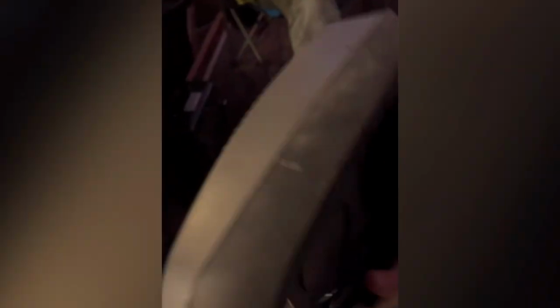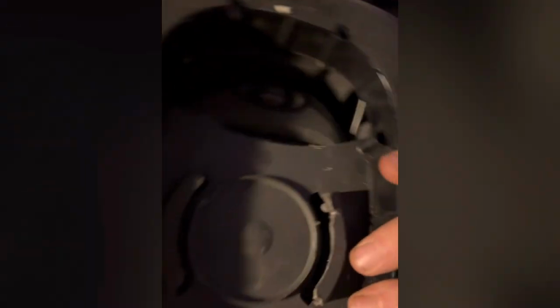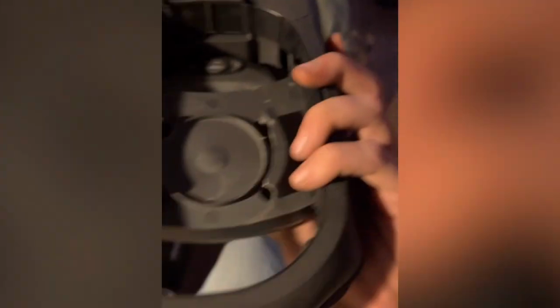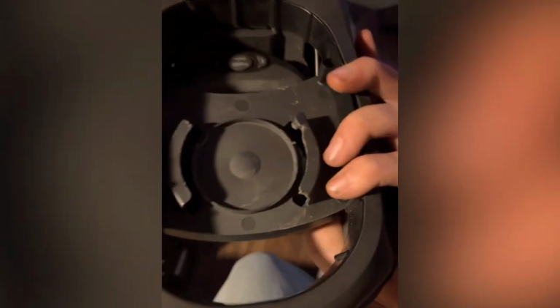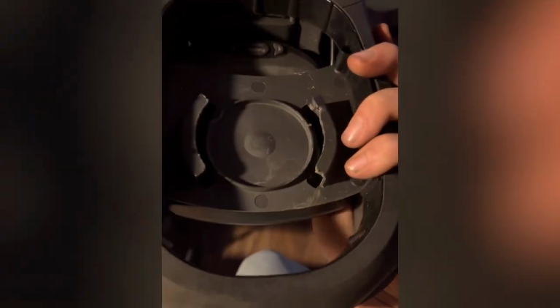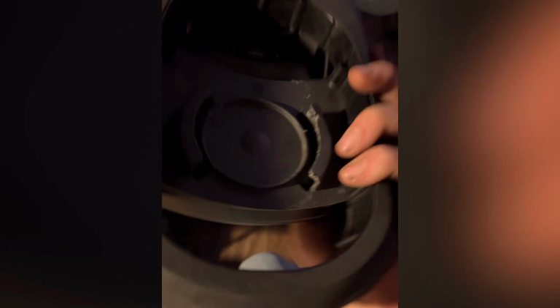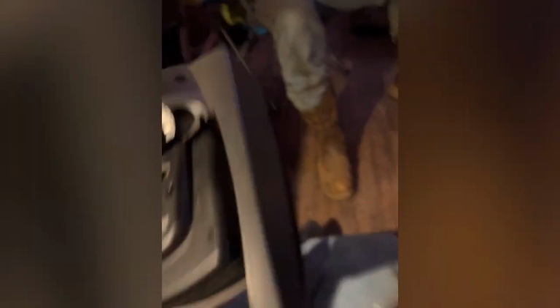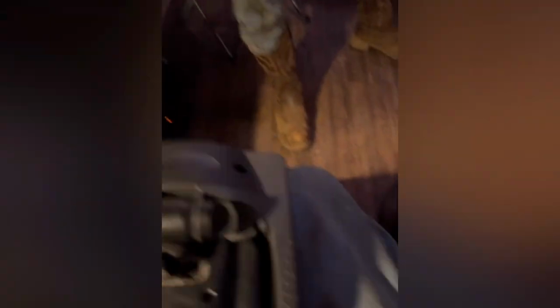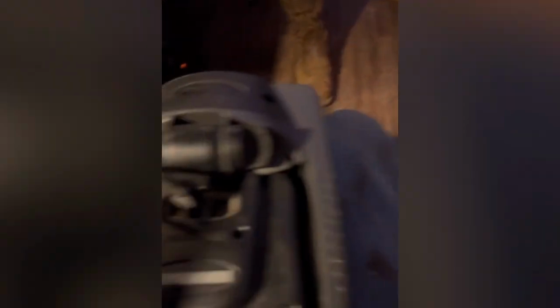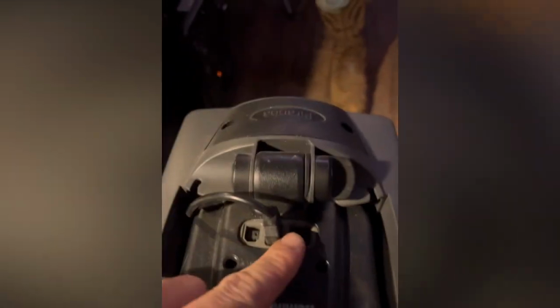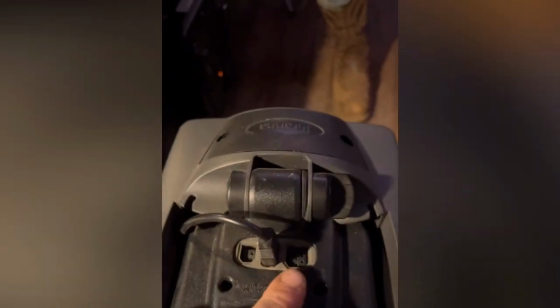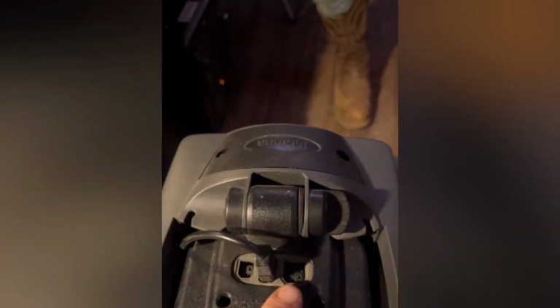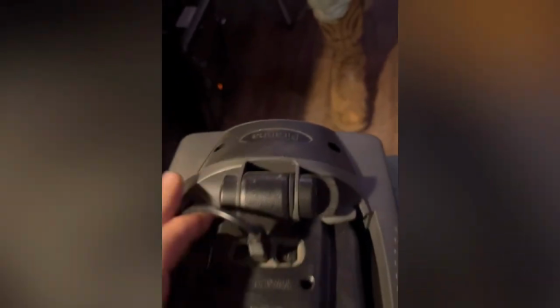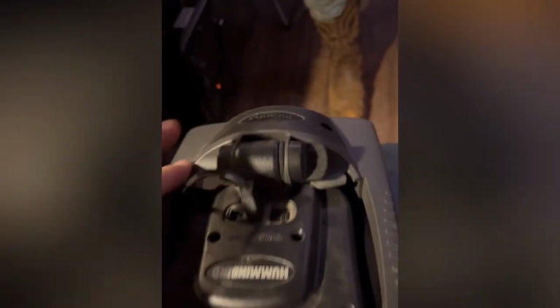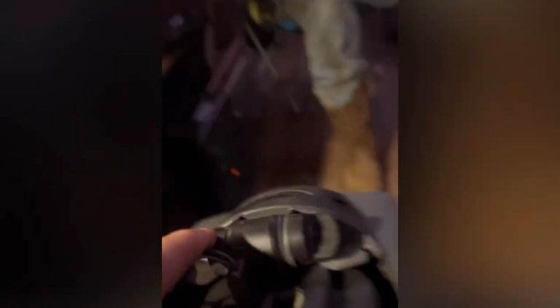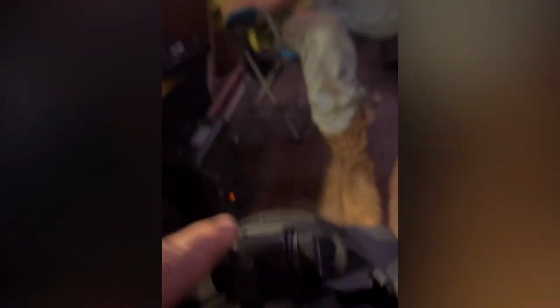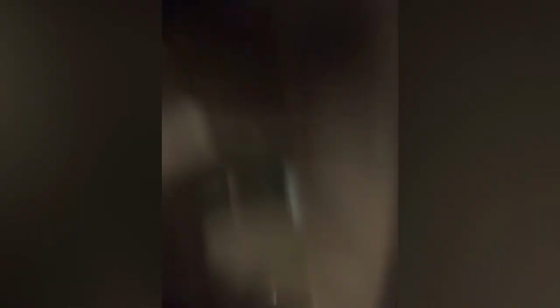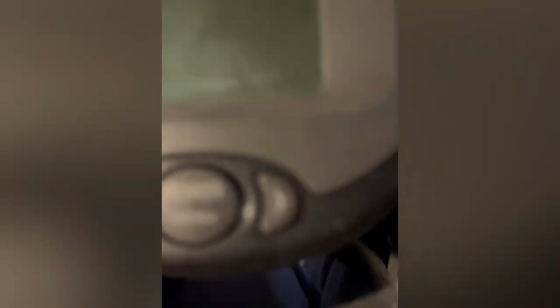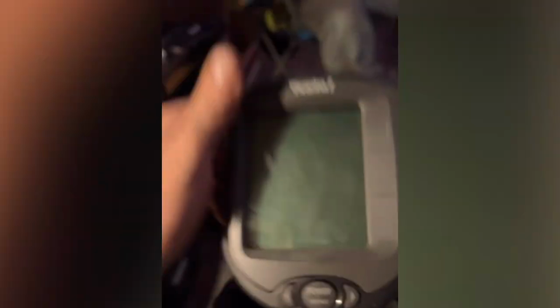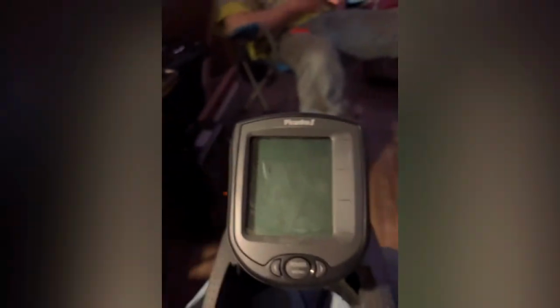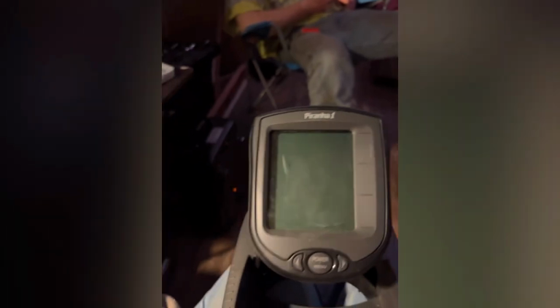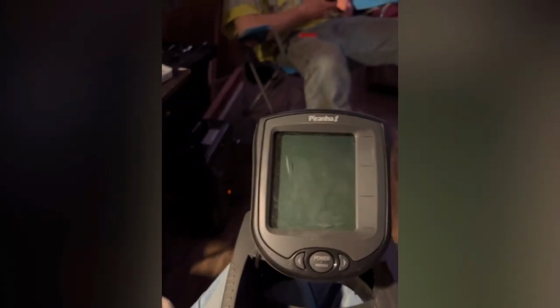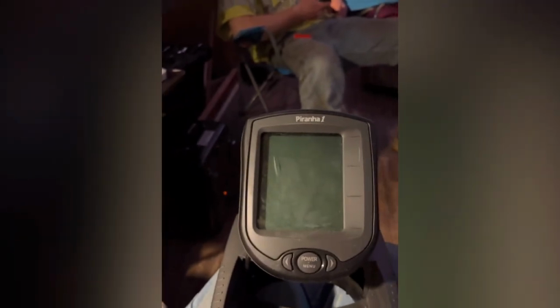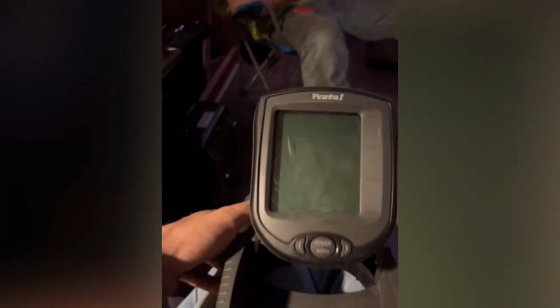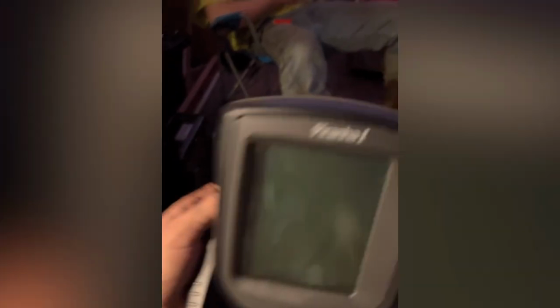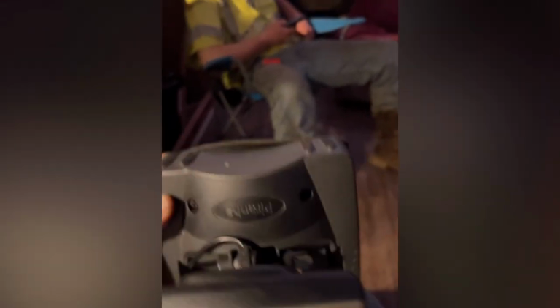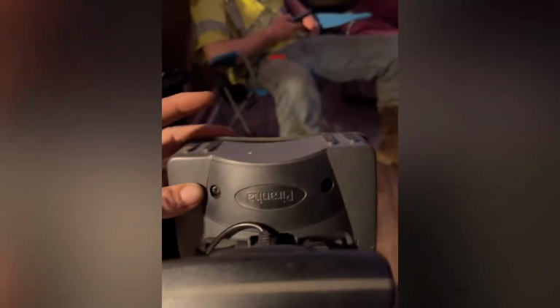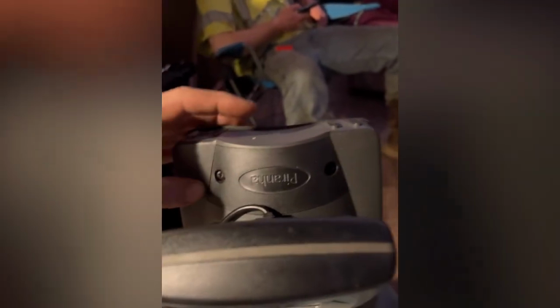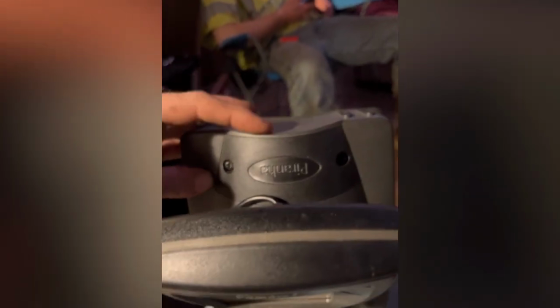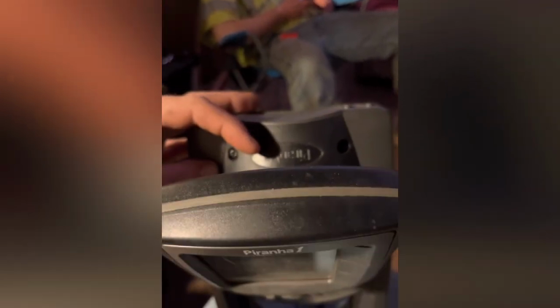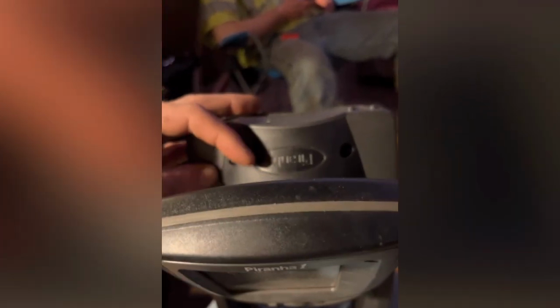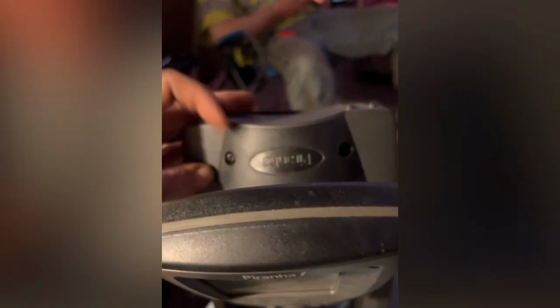This is my Piranha fish finder and depth finder. Right there is where you plug the transducer cable in, and it runs off of double-A batteries that go into the back part right here.